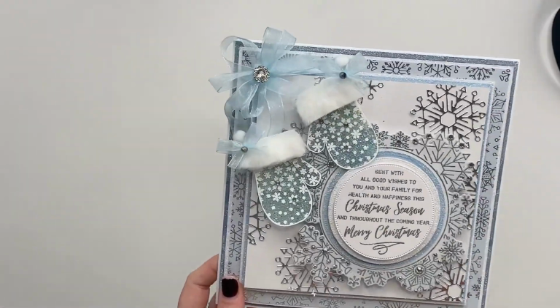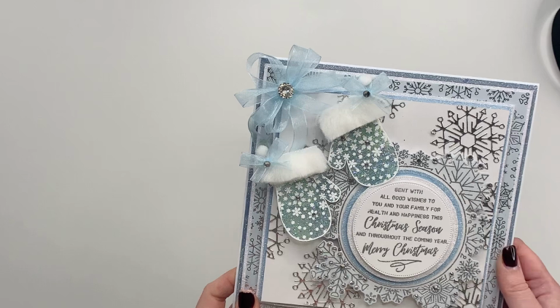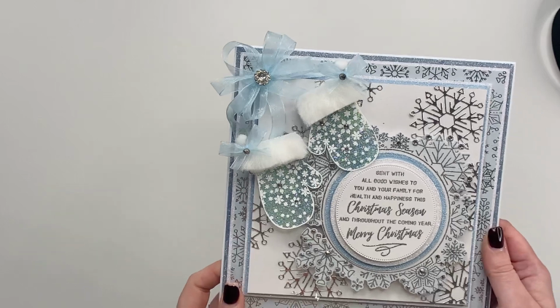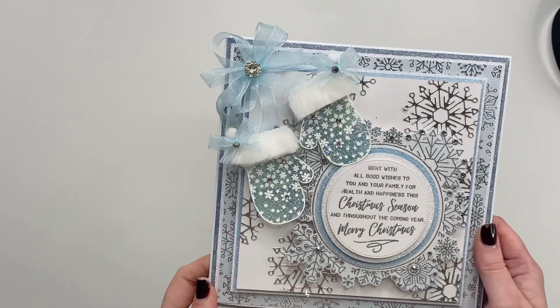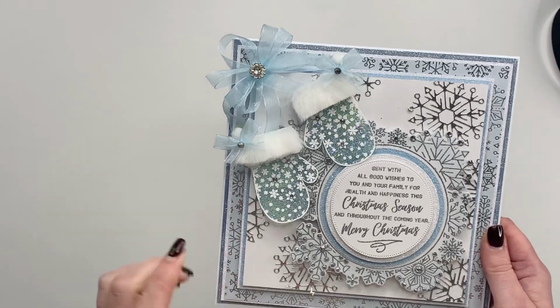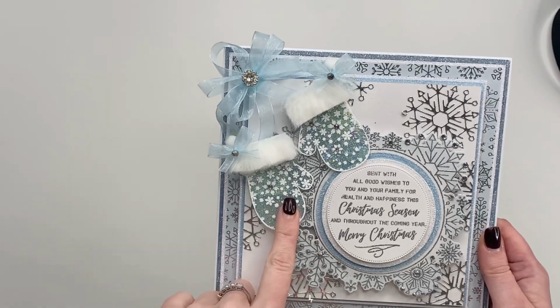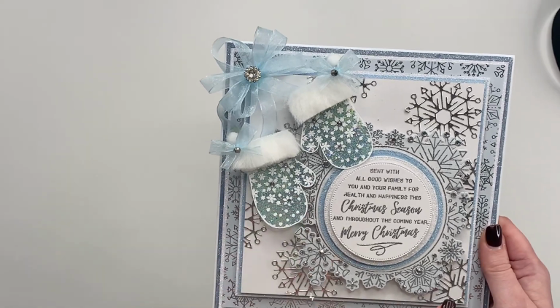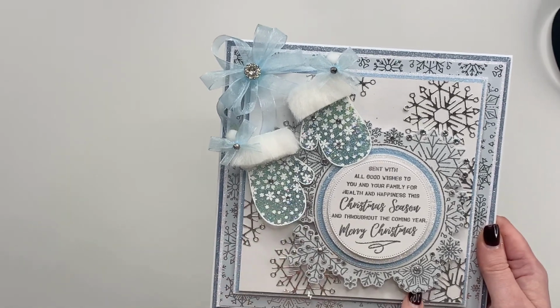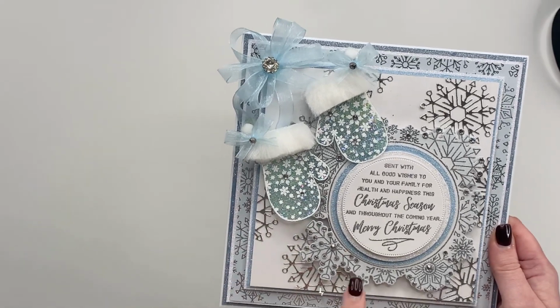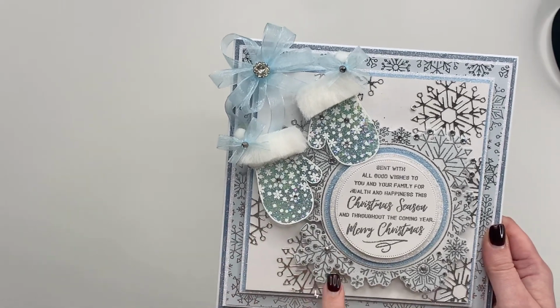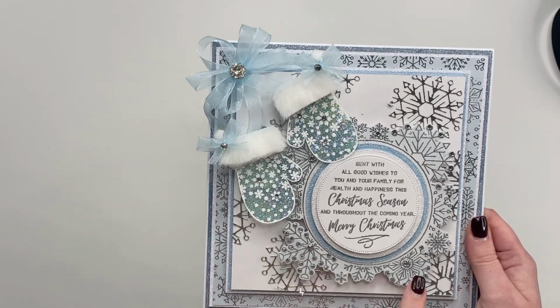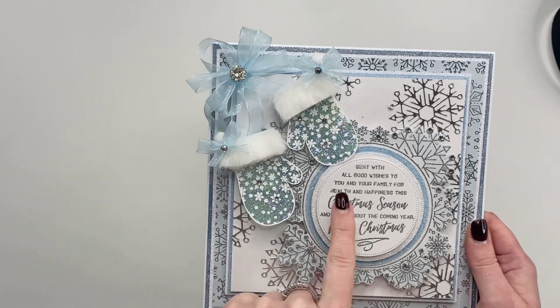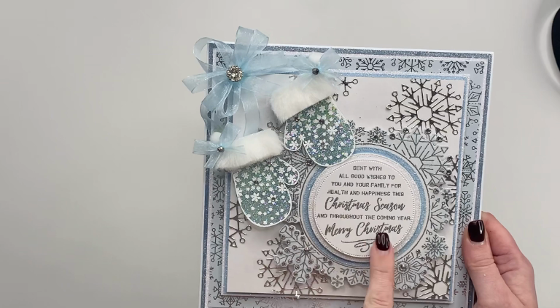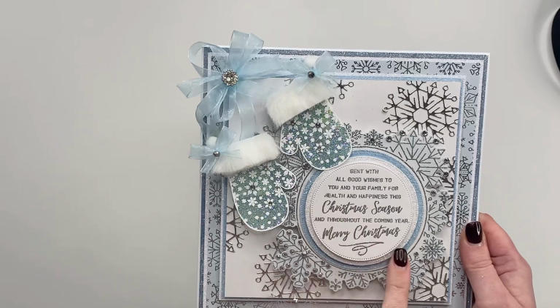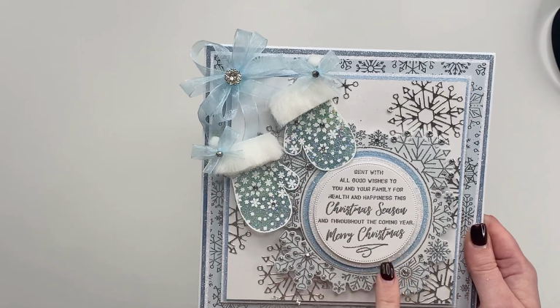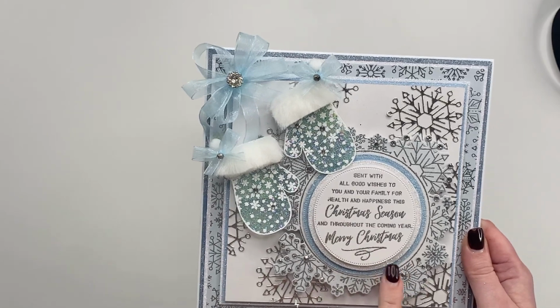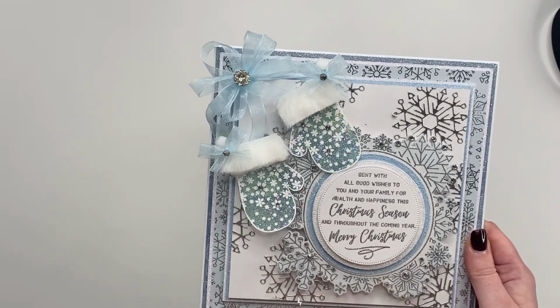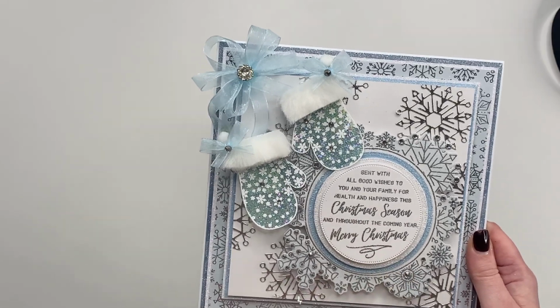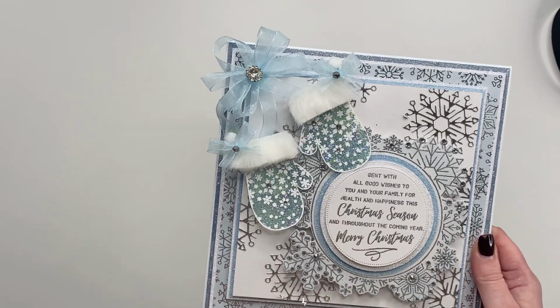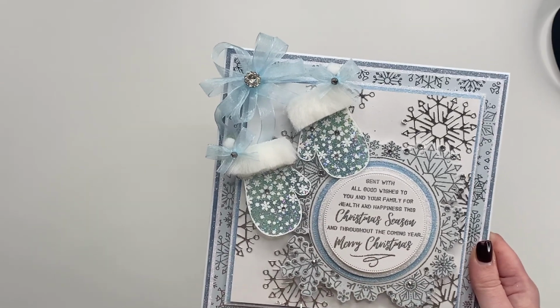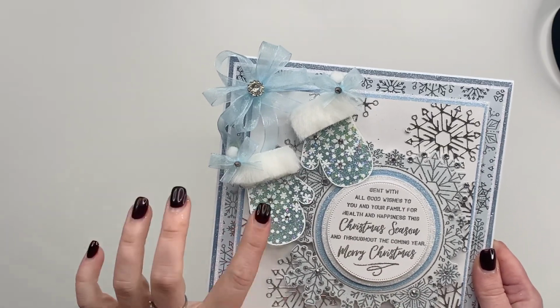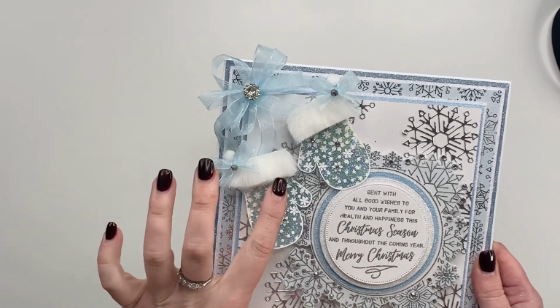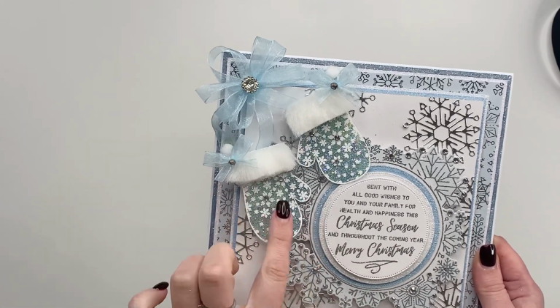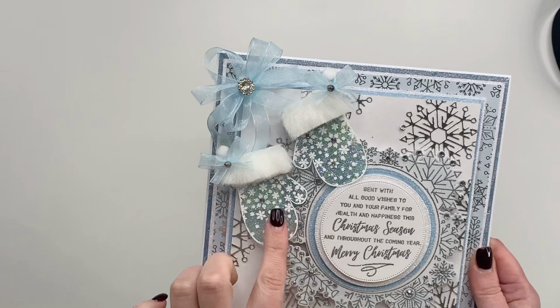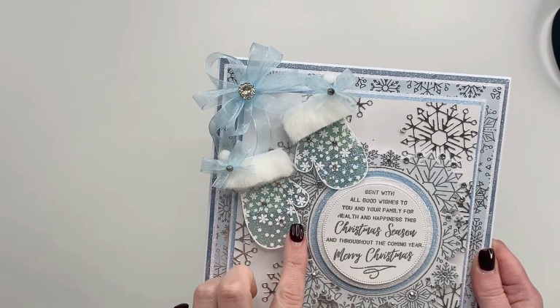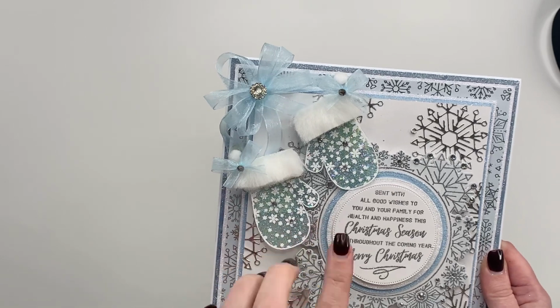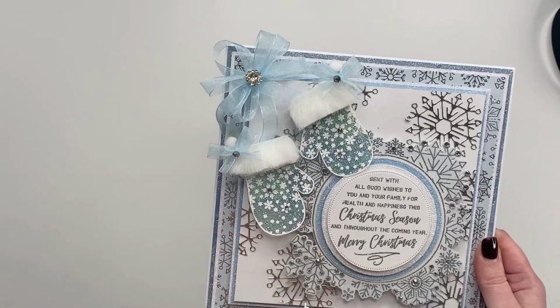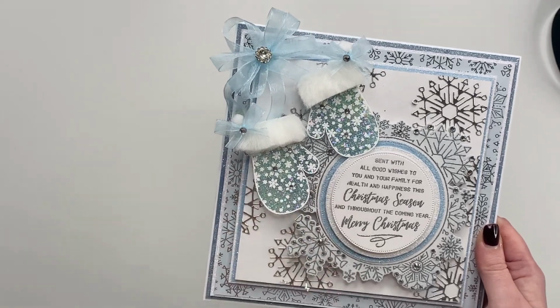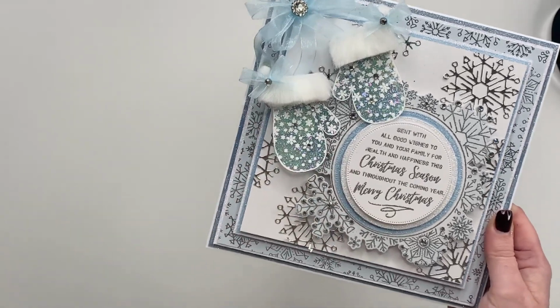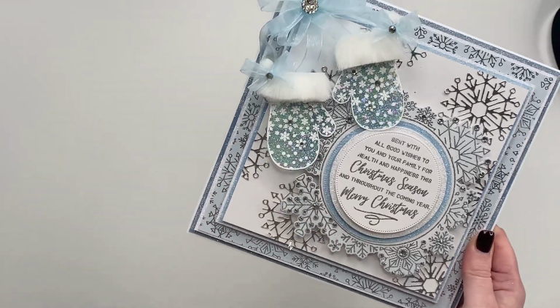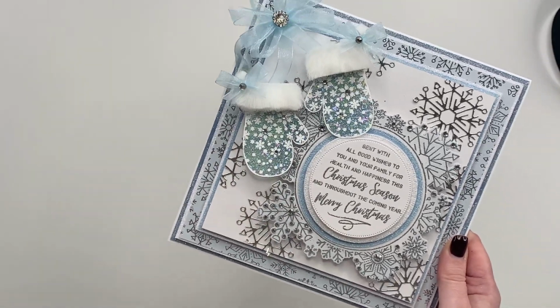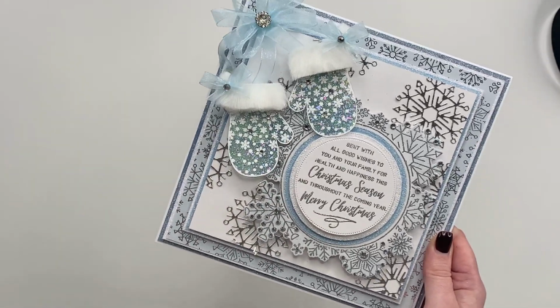We've got this gorgeous one here too using the mittens and also using the Snowflake Flurry Frame, which is one of our newer collections. You can see how everything mixes and matches, but look at these little mittens — you can be building these up and creating beautiful projects with them.